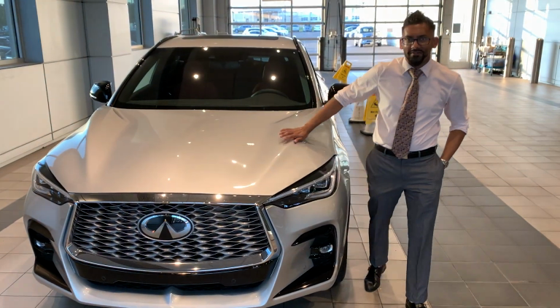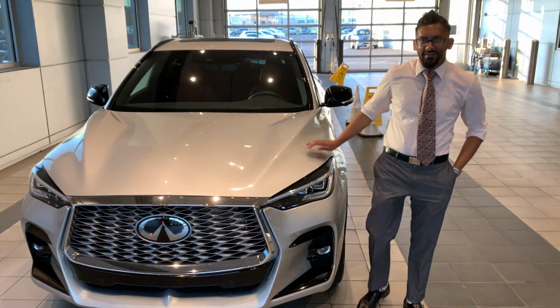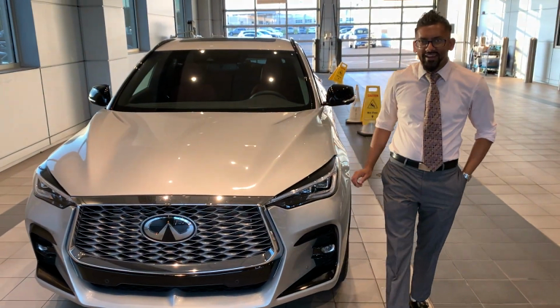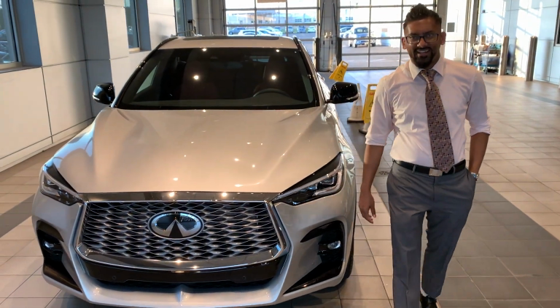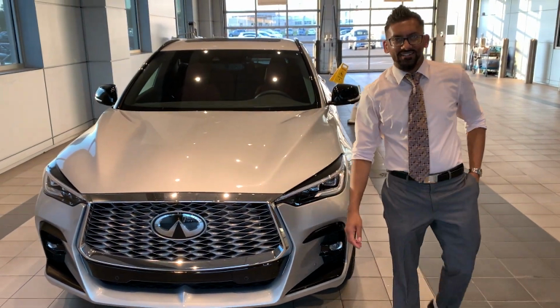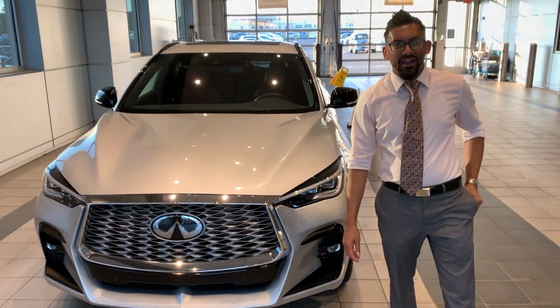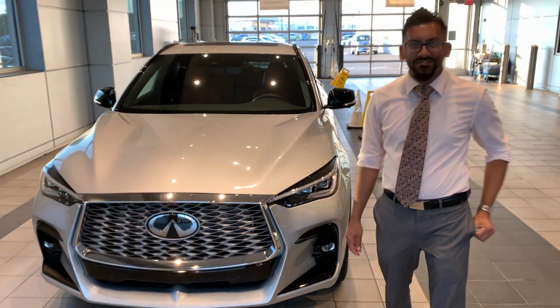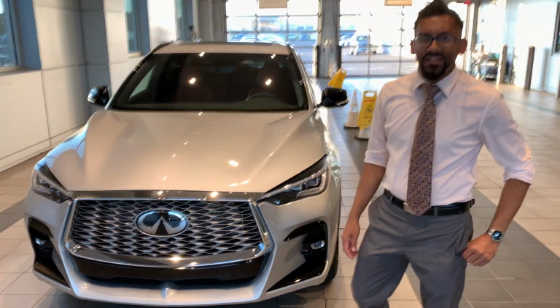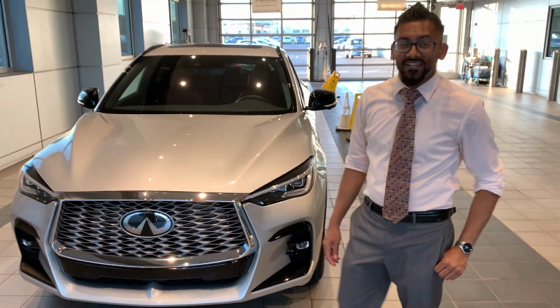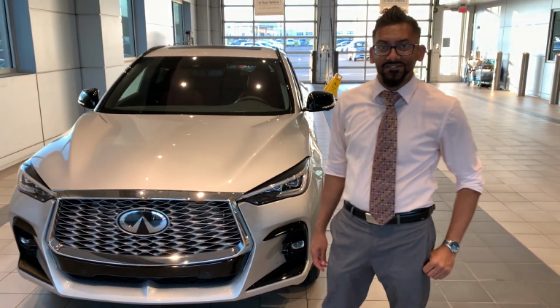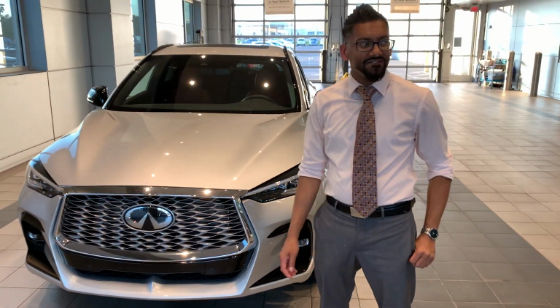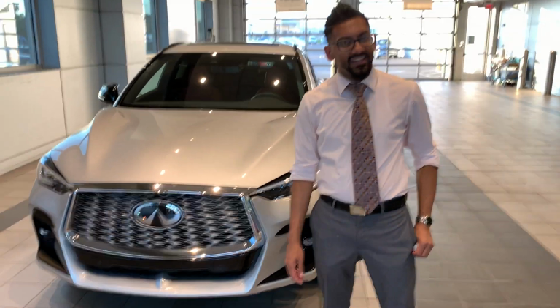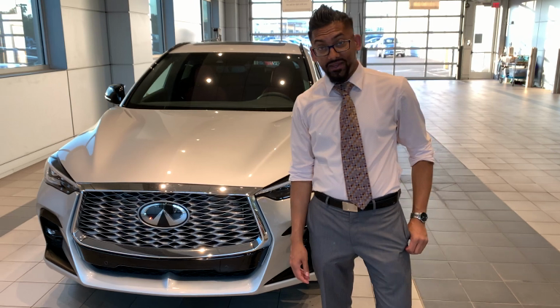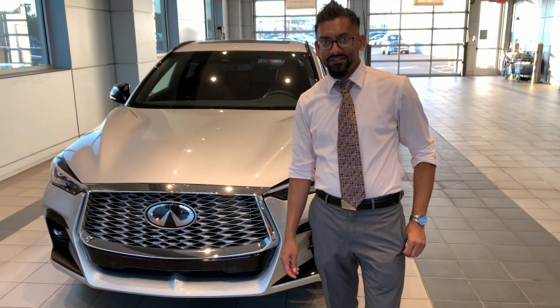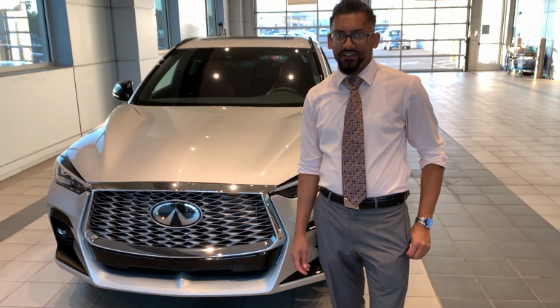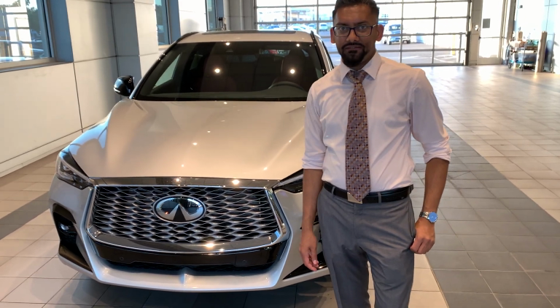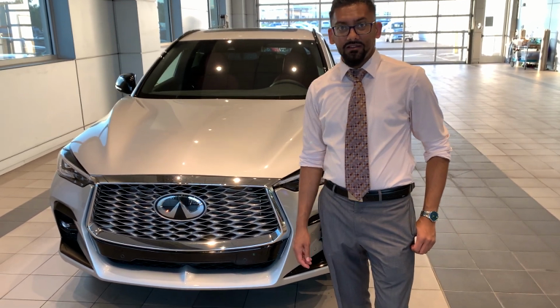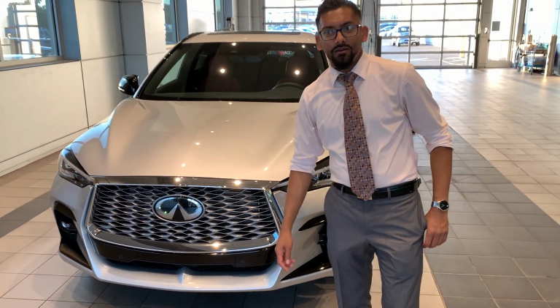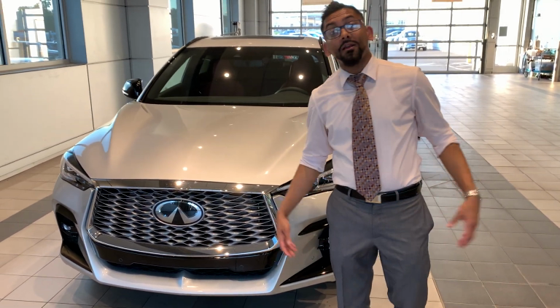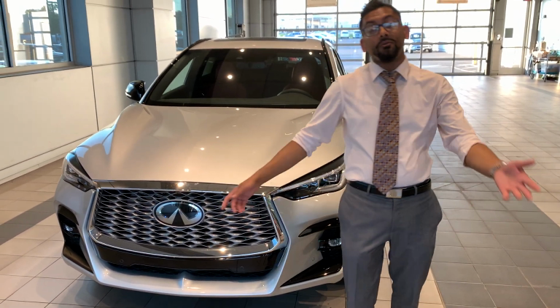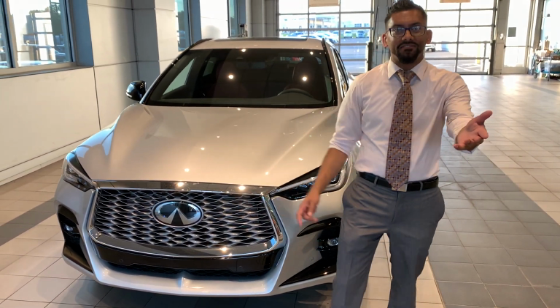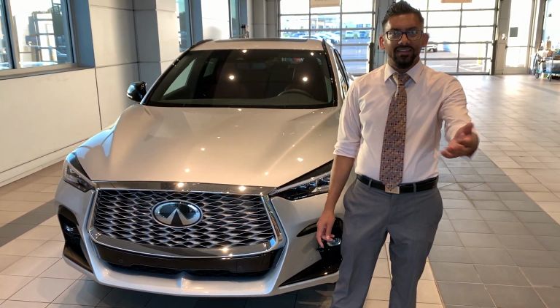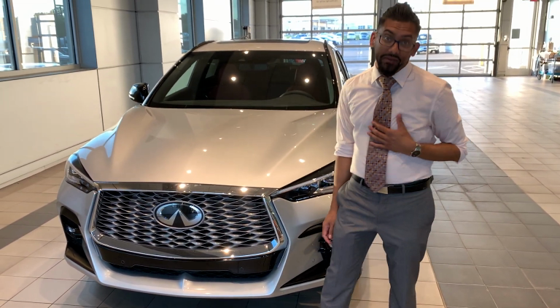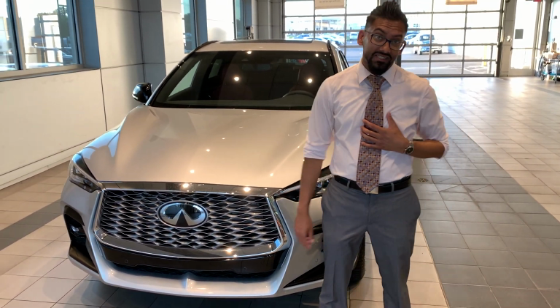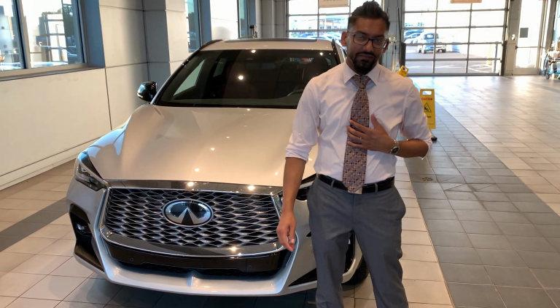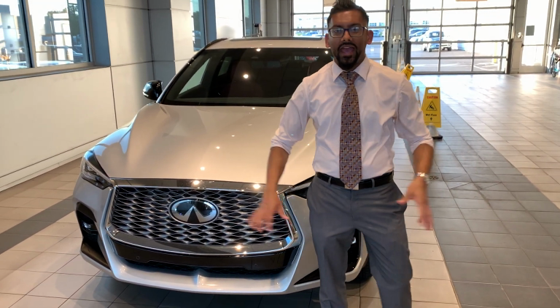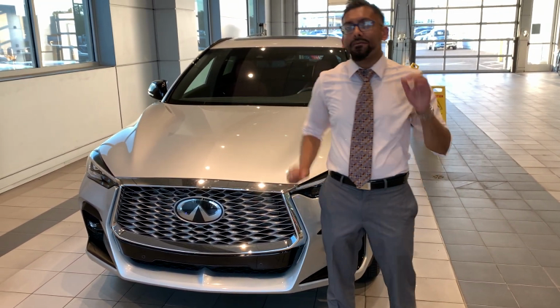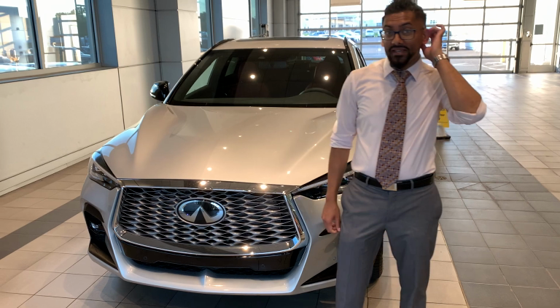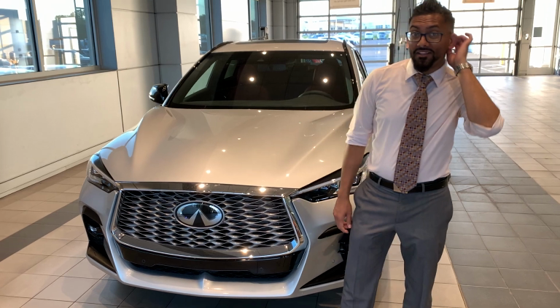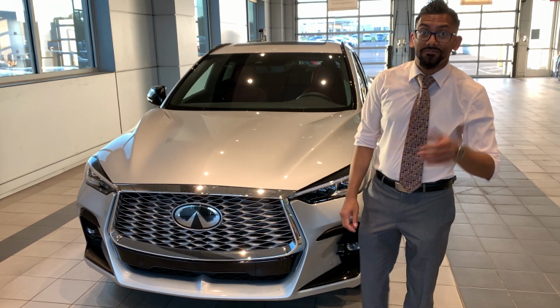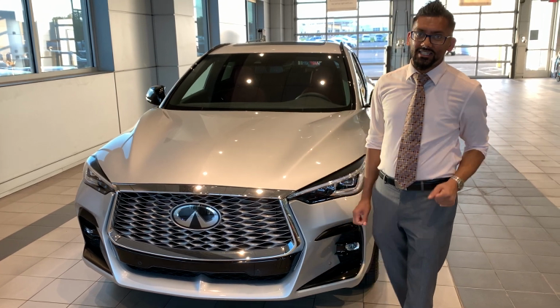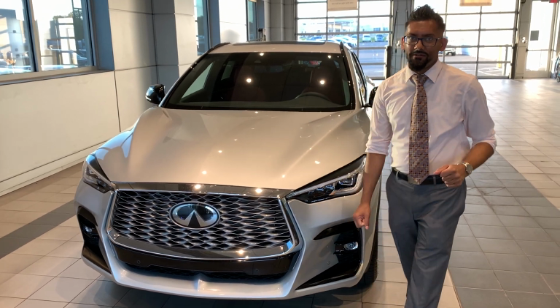So we're here to check out the brand new 2022 Infiniti QX55. Welcome to Home on Infiniti, my name is David. I'm going to be guiding you through this experience.